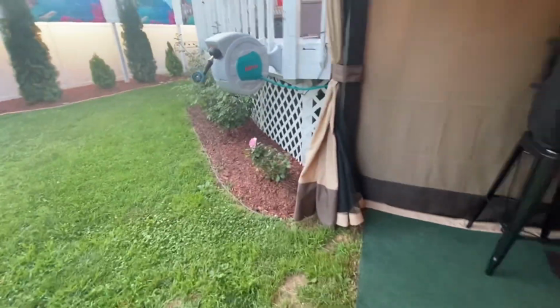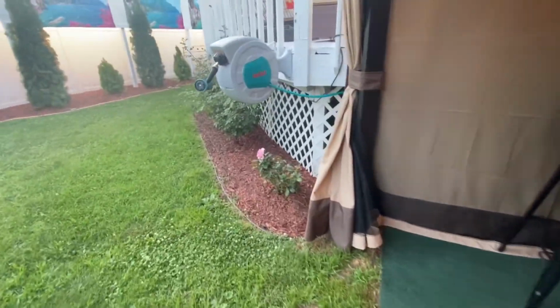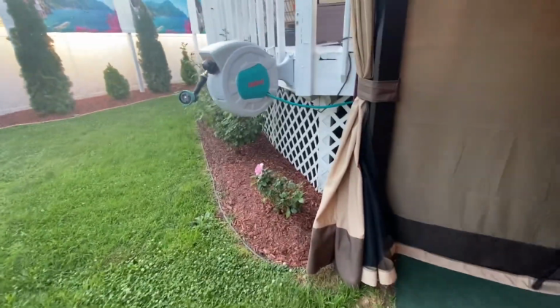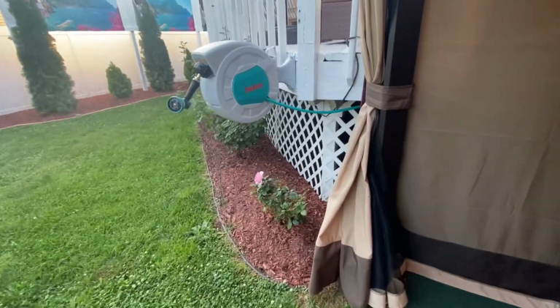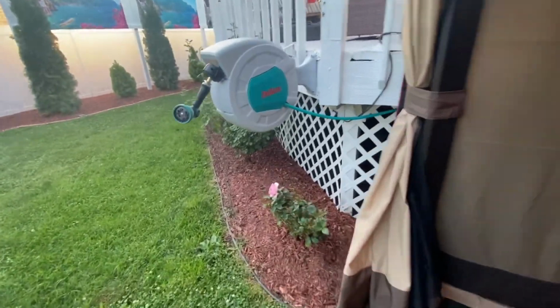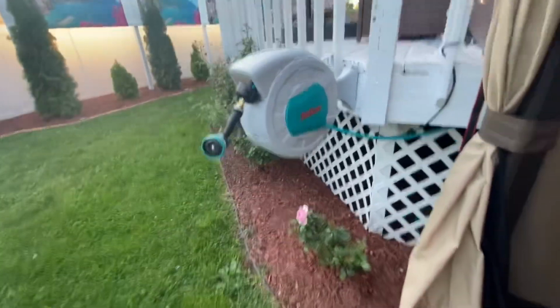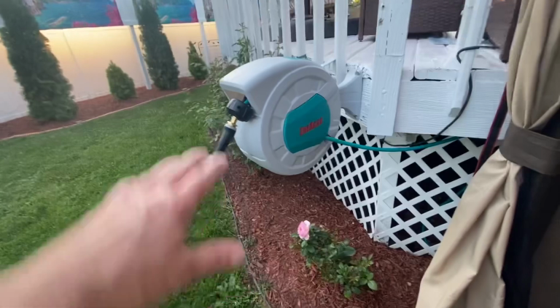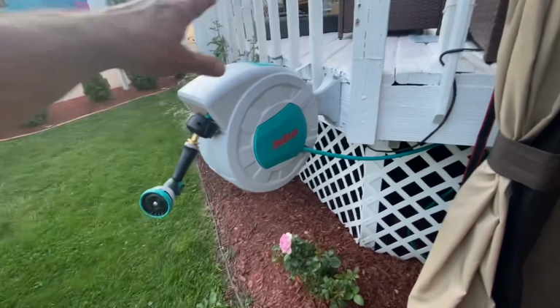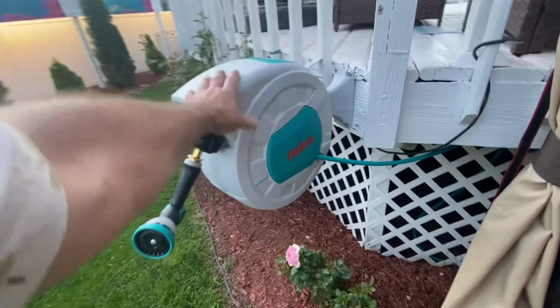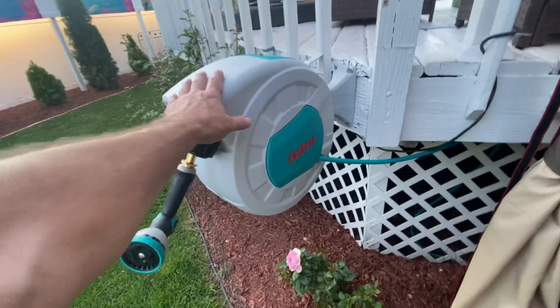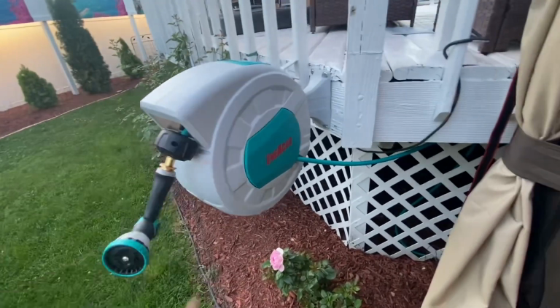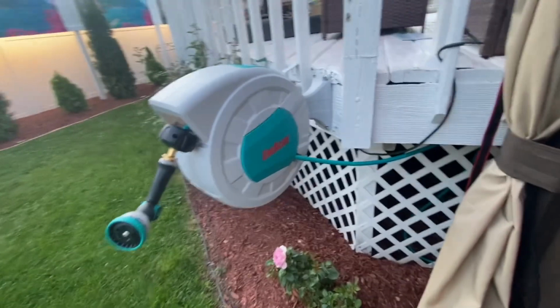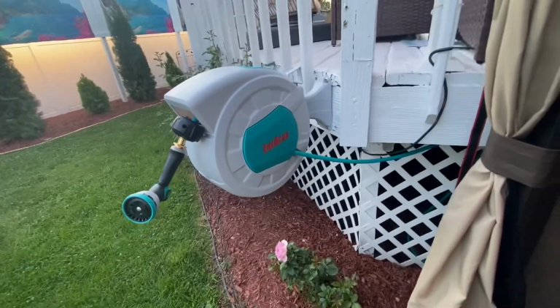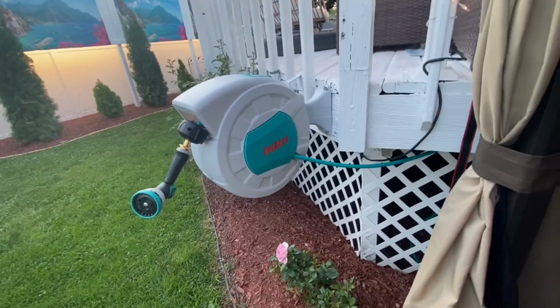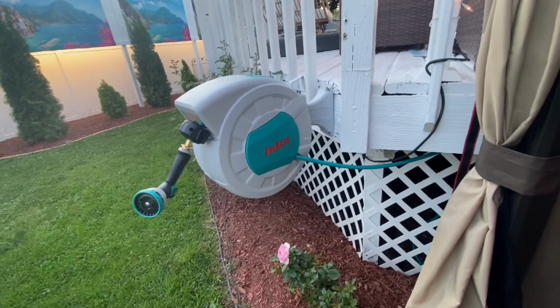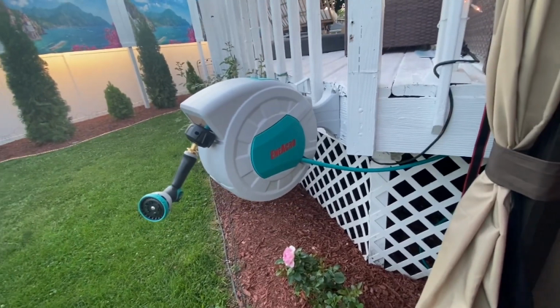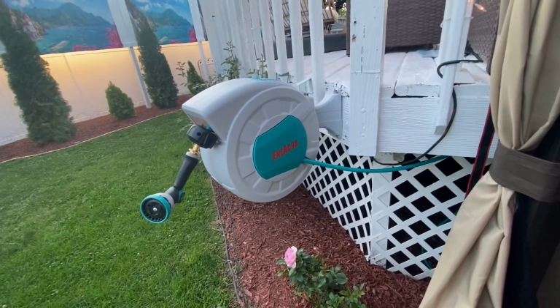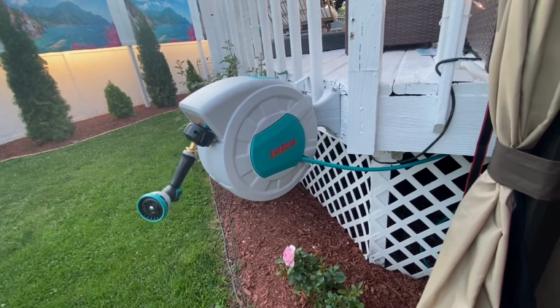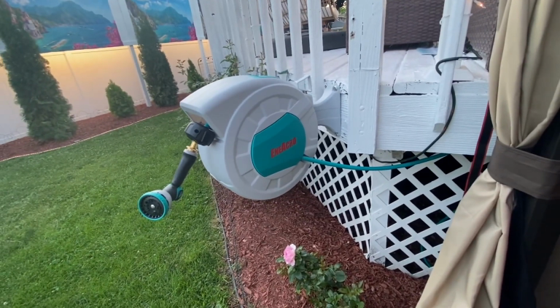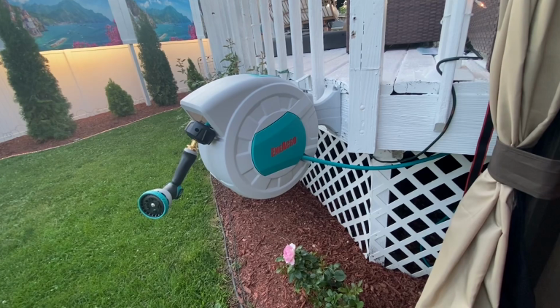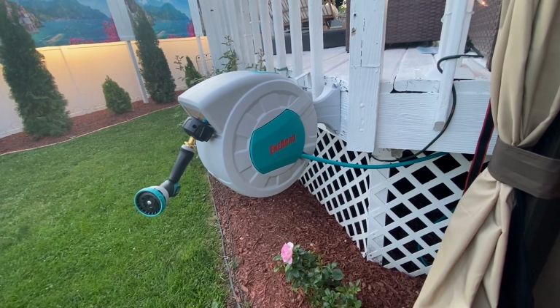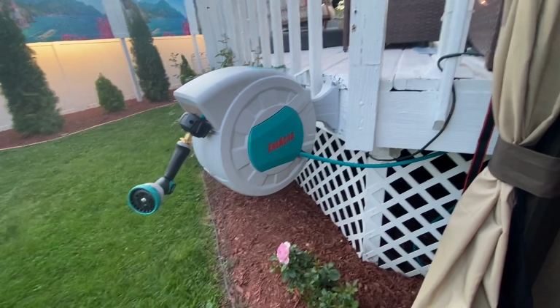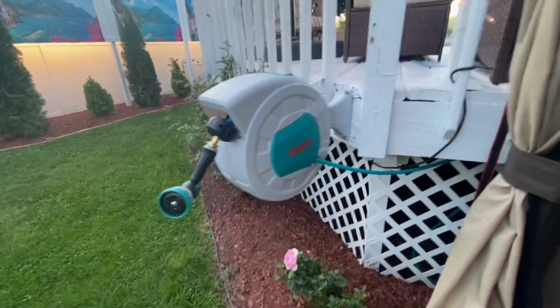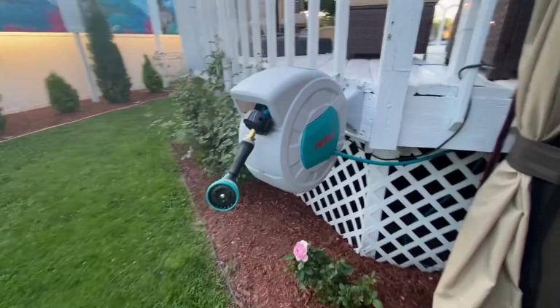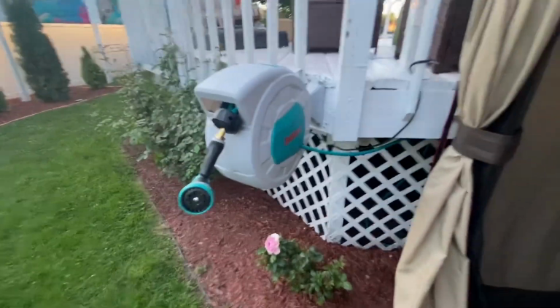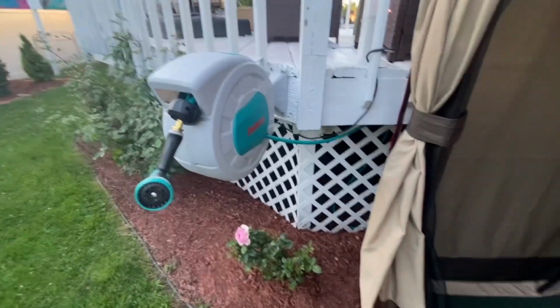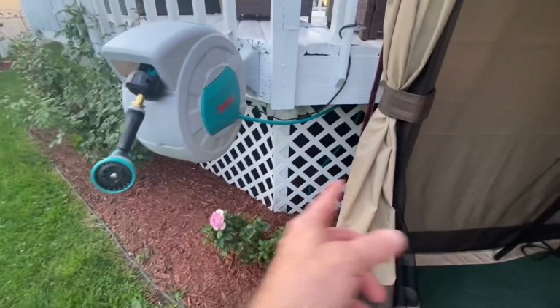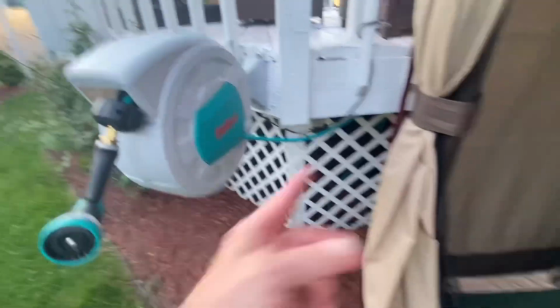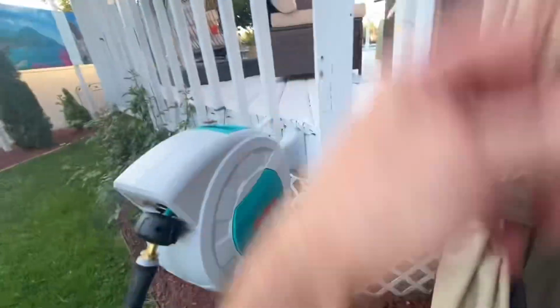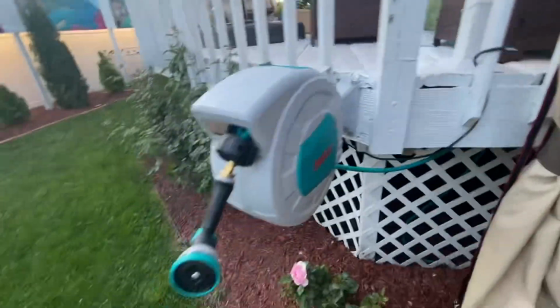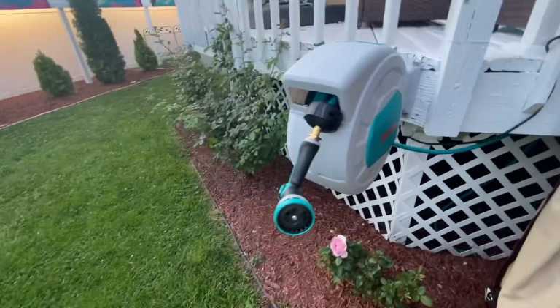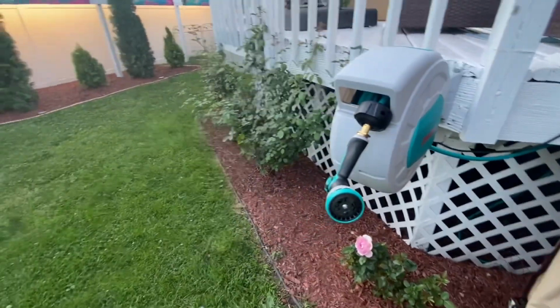First we'll start with this hose reel. I got it for around 80 to 90 bucks from Amazon, mounted it here, and have a hose running to where my hoses are.